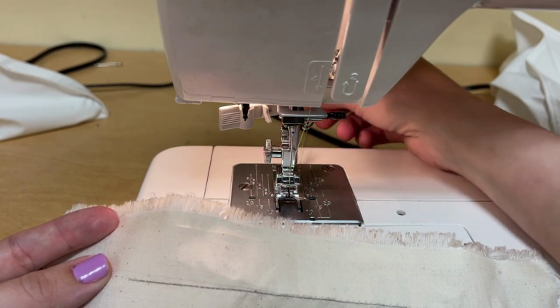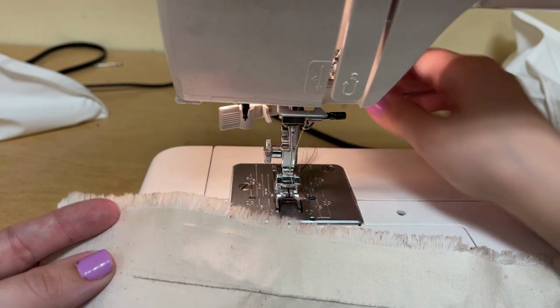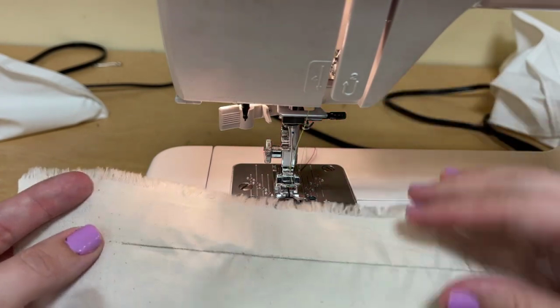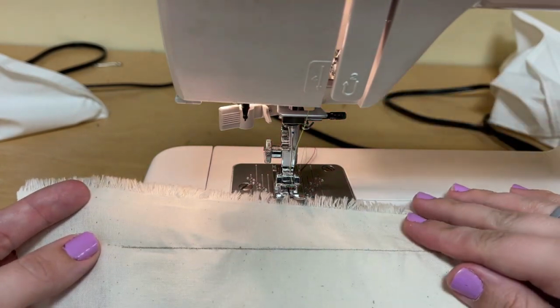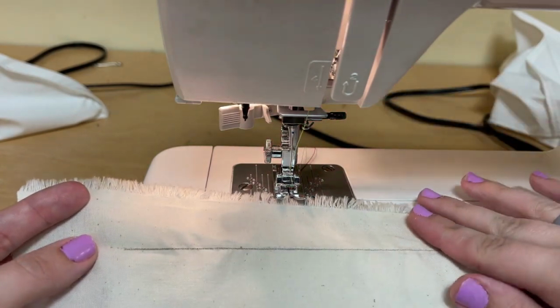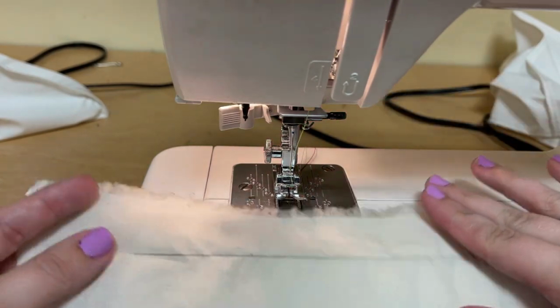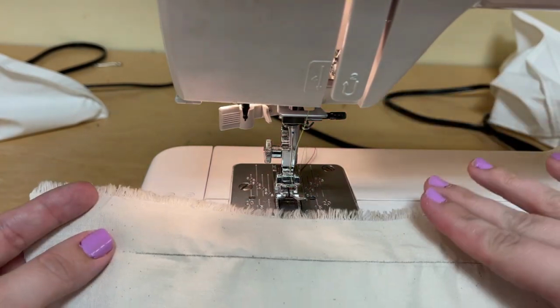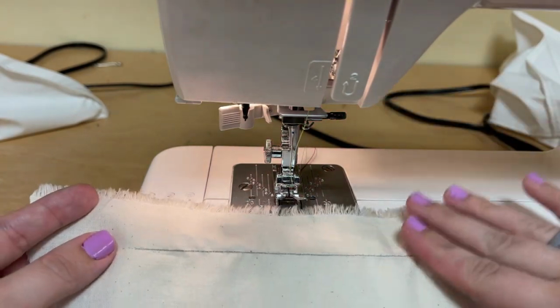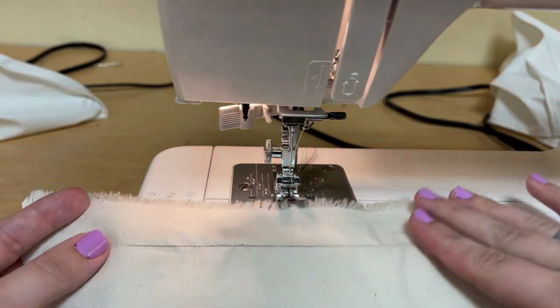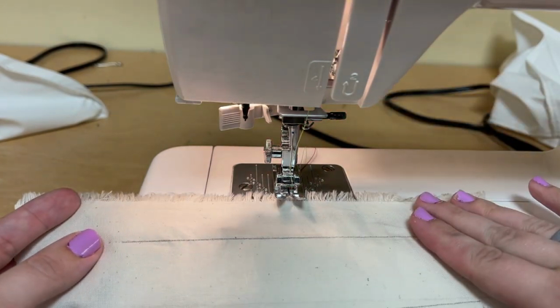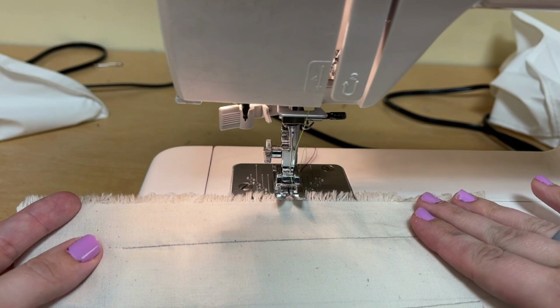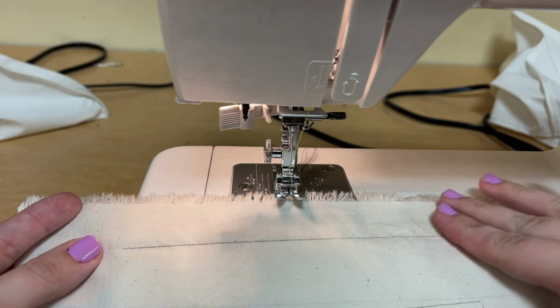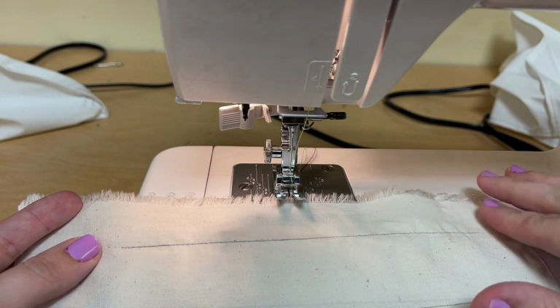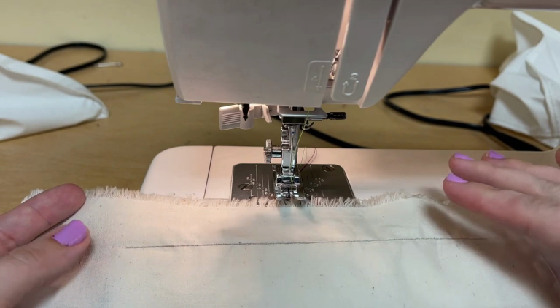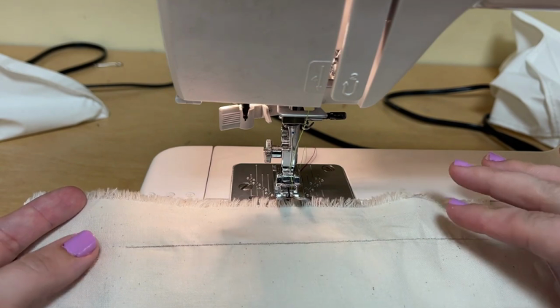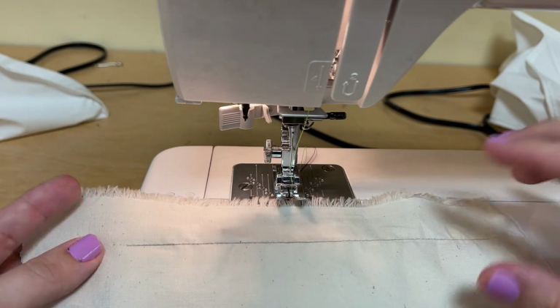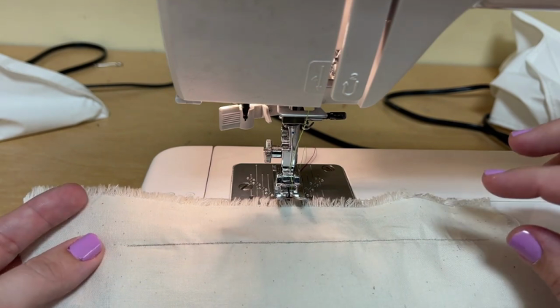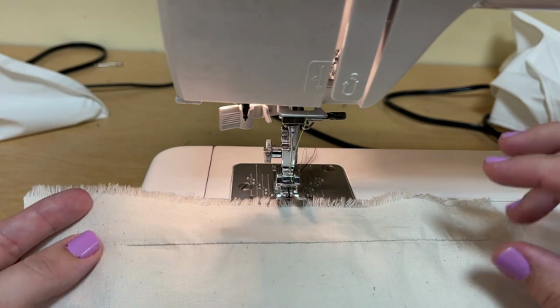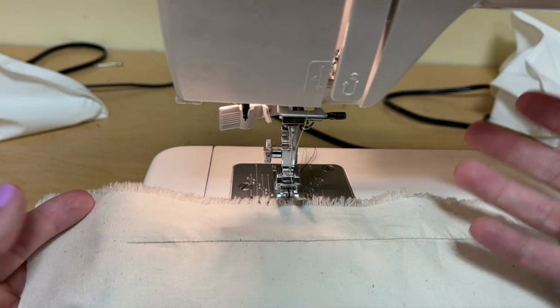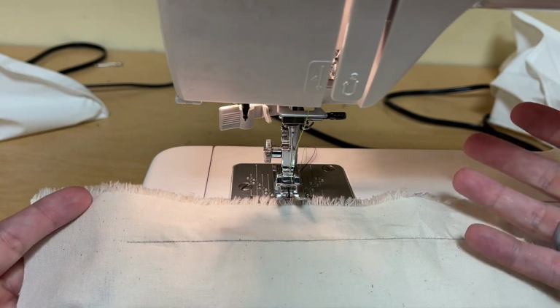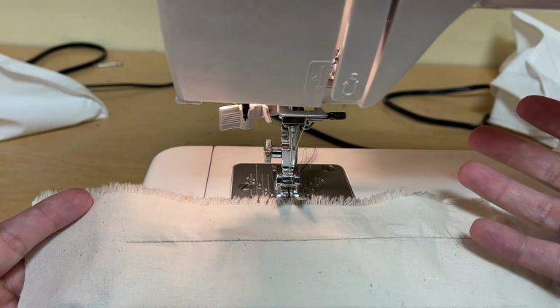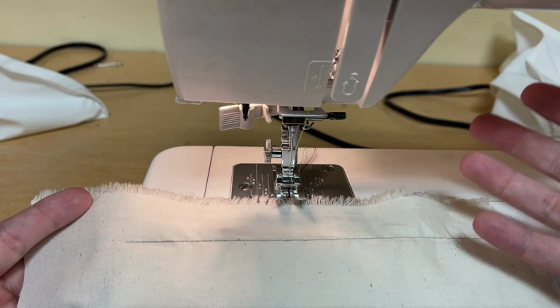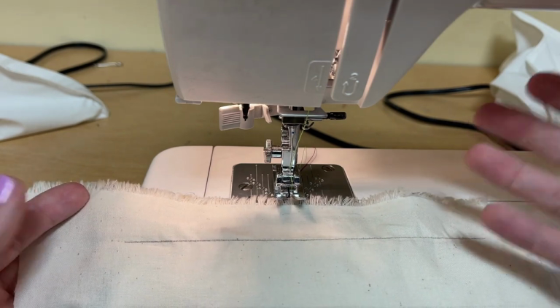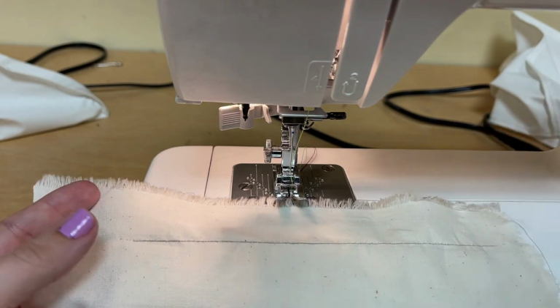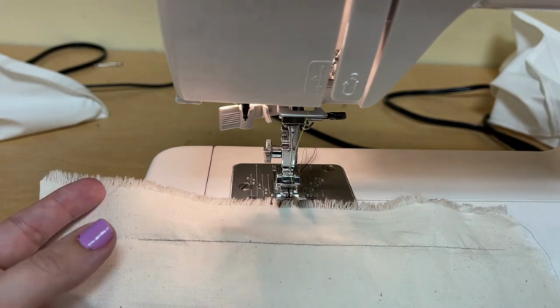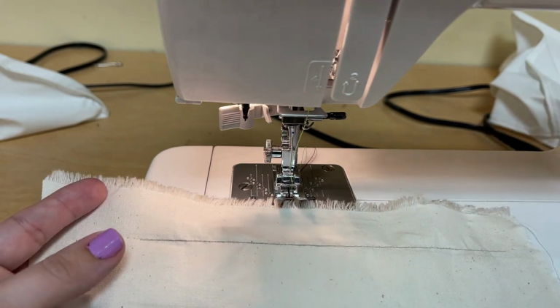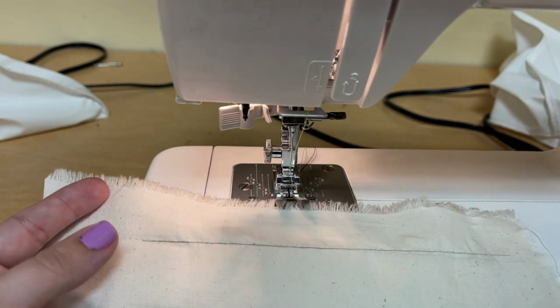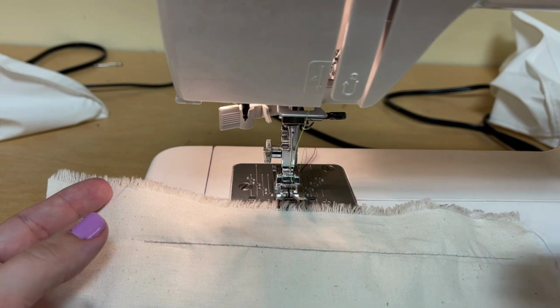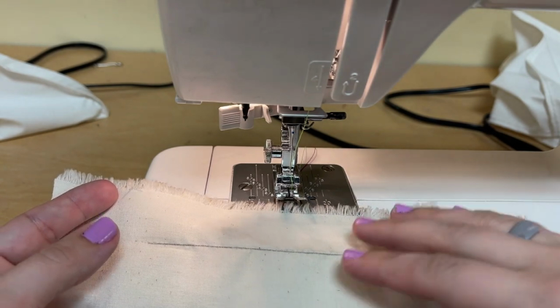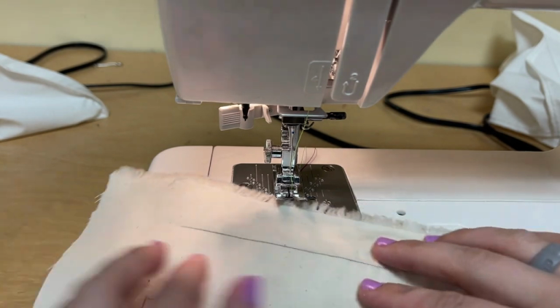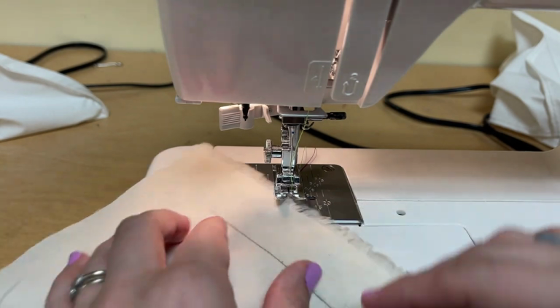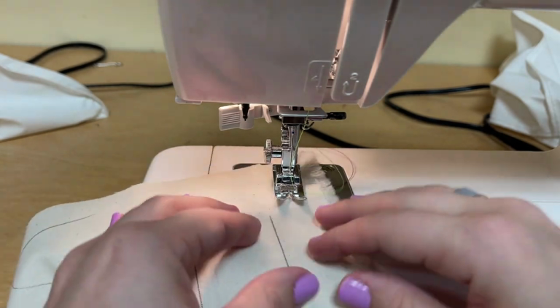When we're machine sewing, we don't tie knots in our thread like we do with hand sewing. We do something called backstitching. I'm going to show you that now.